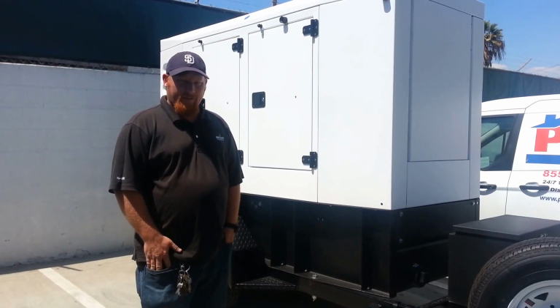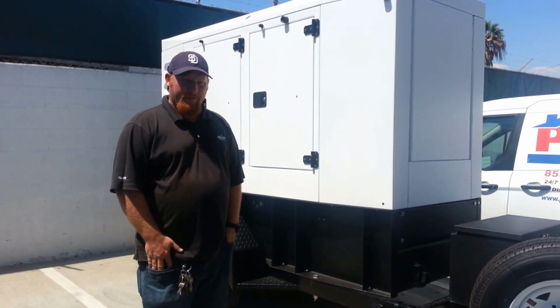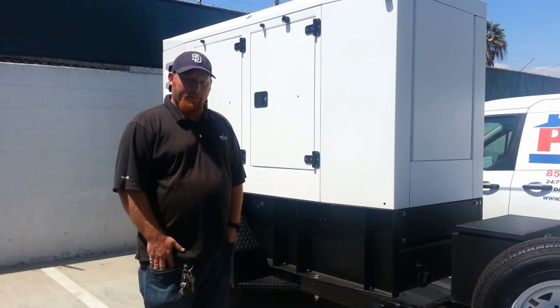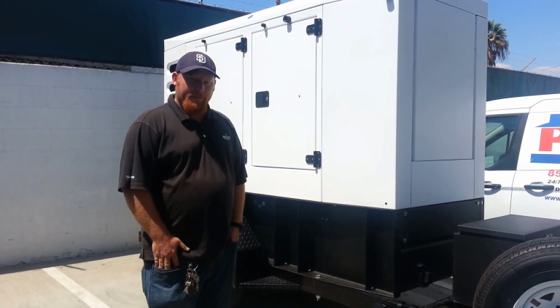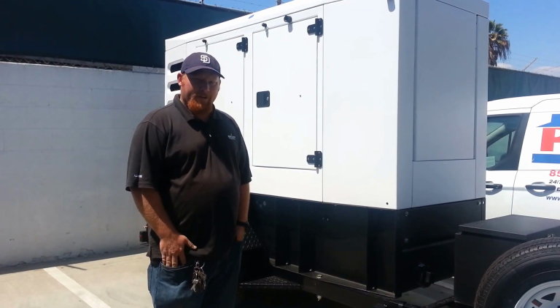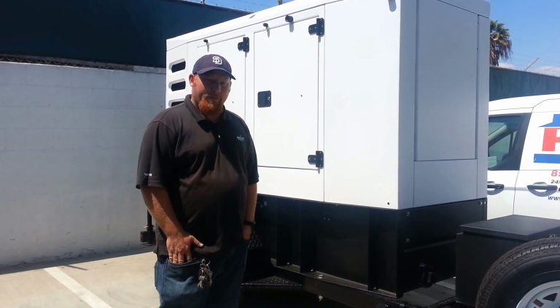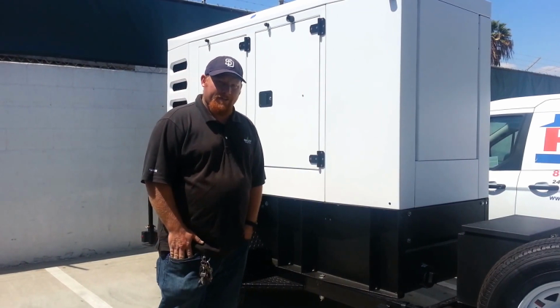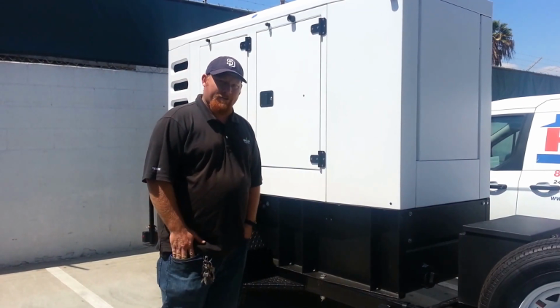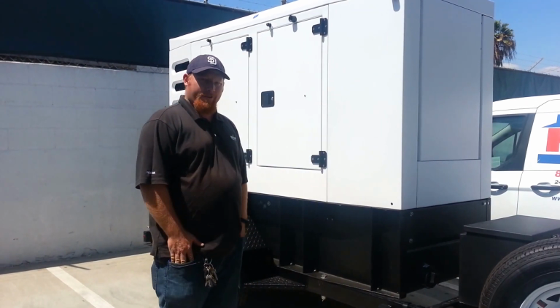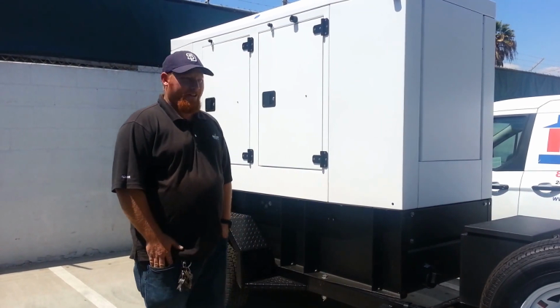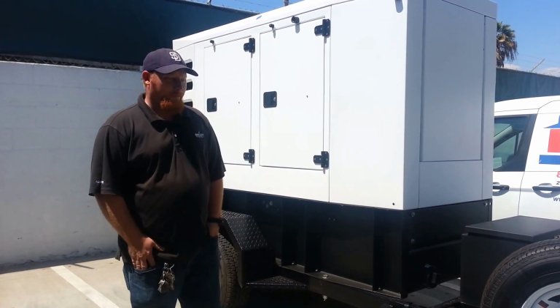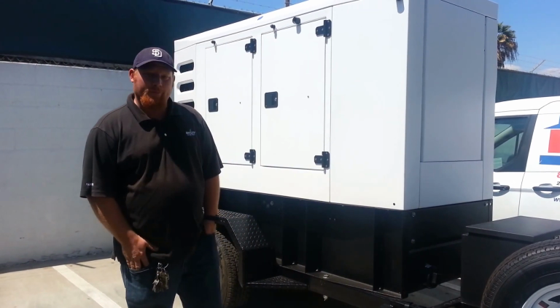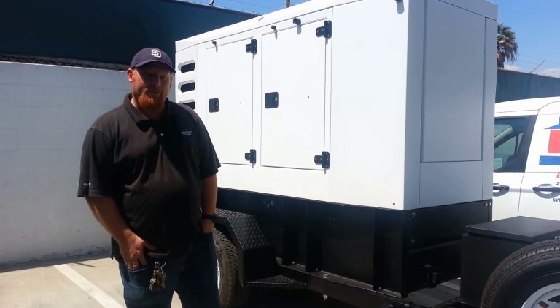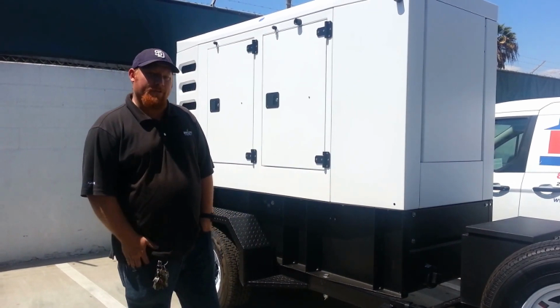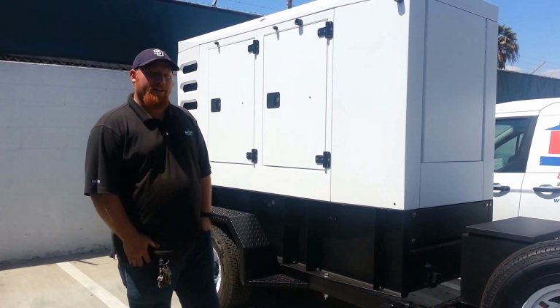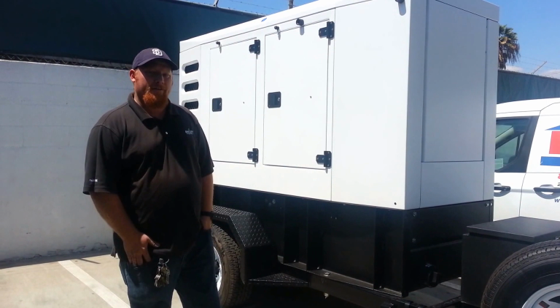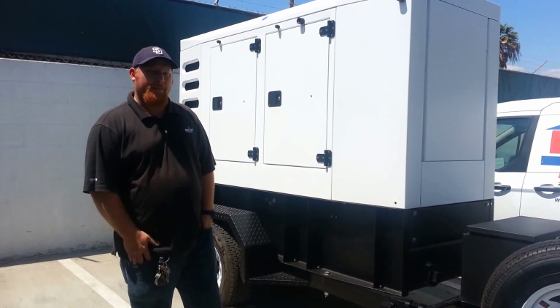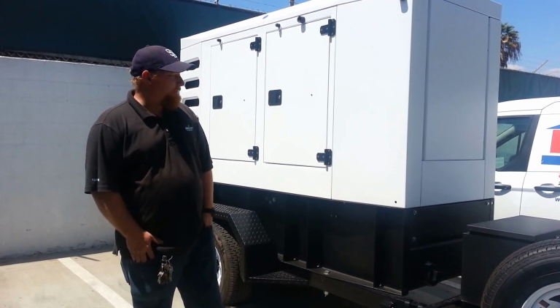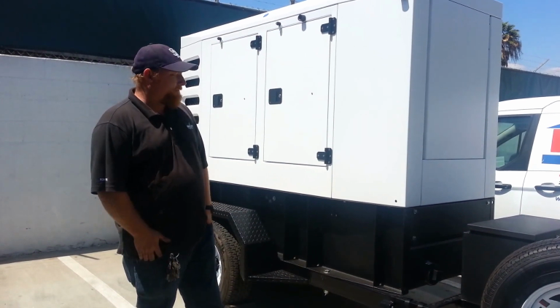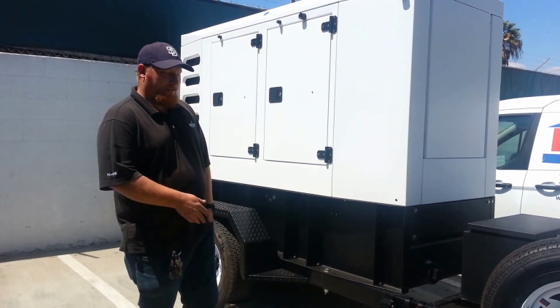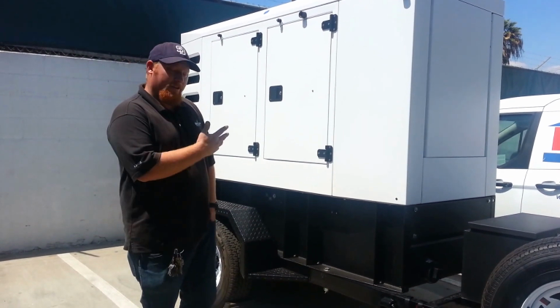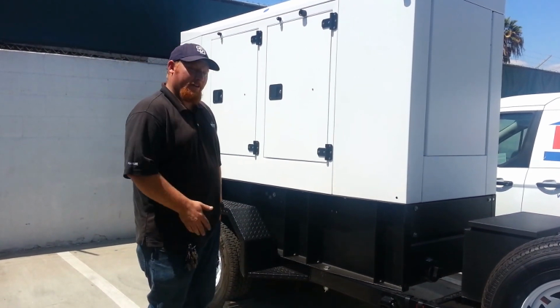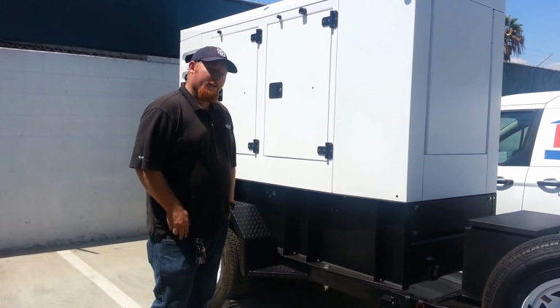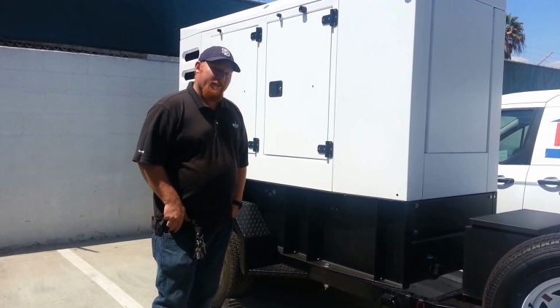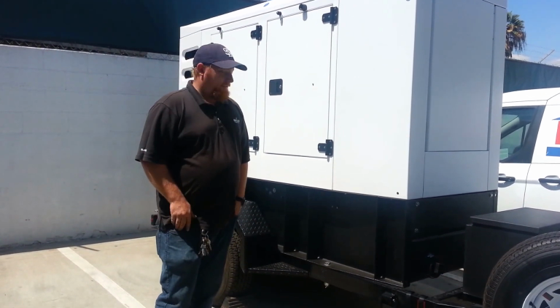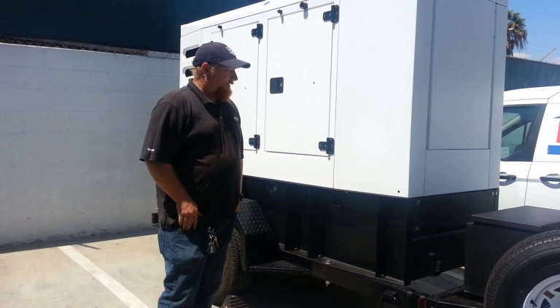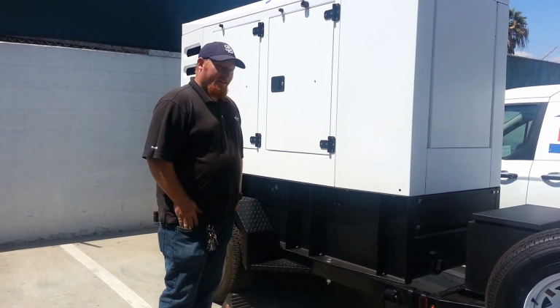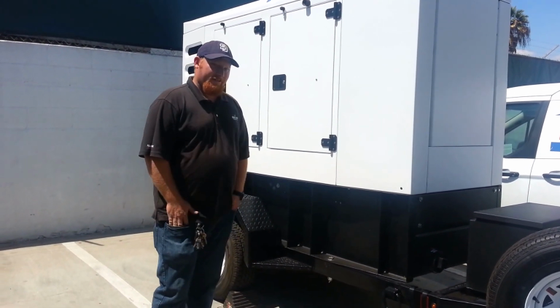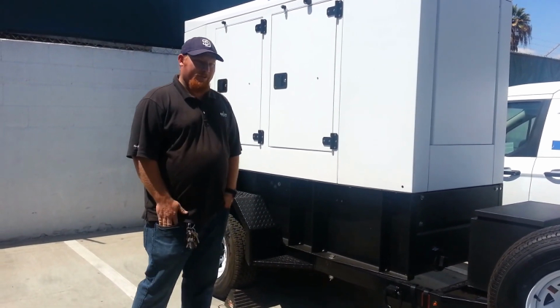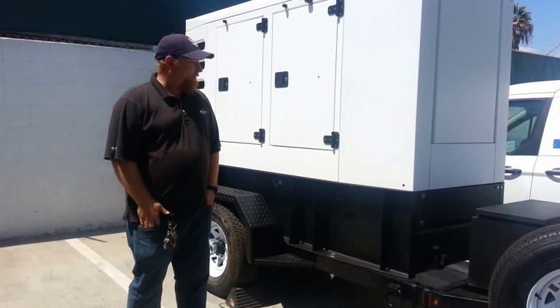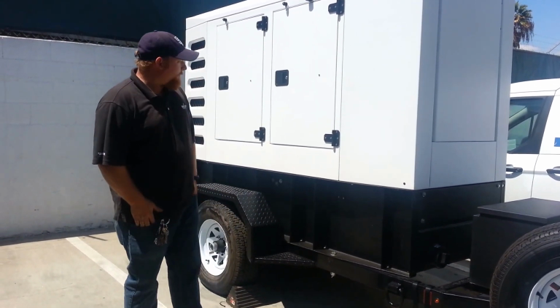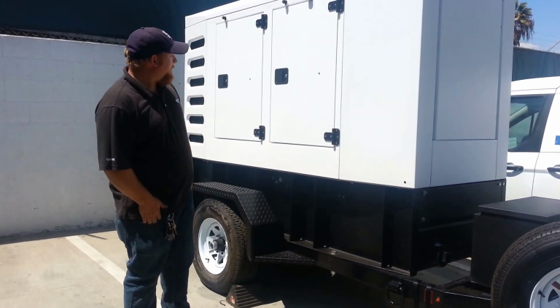Hello everybody, Brad Wolfsburg here with Bay City Electric Works. I'm going to give you a real brief overview on how to operate this generator here, and then let you guys use your new toy.